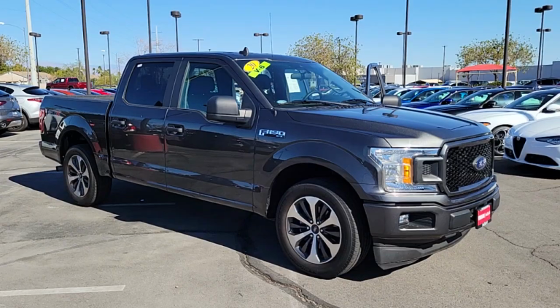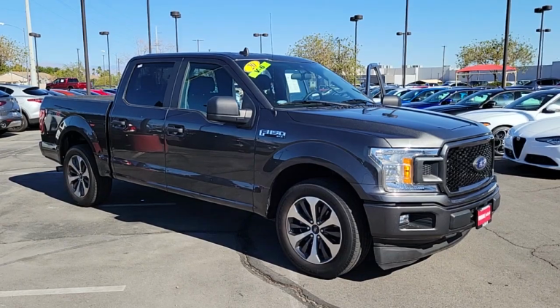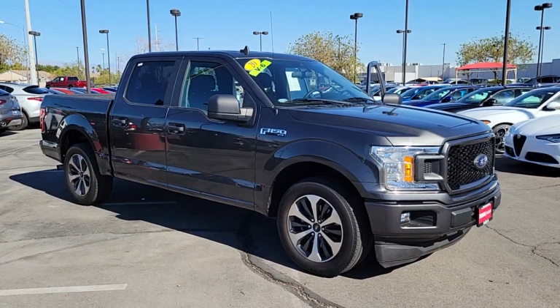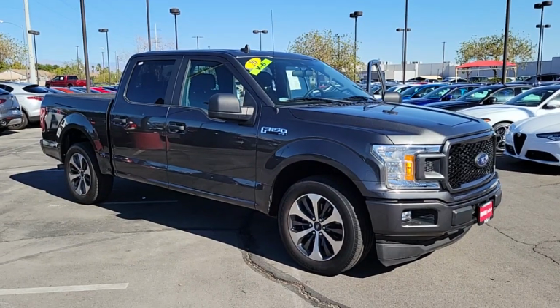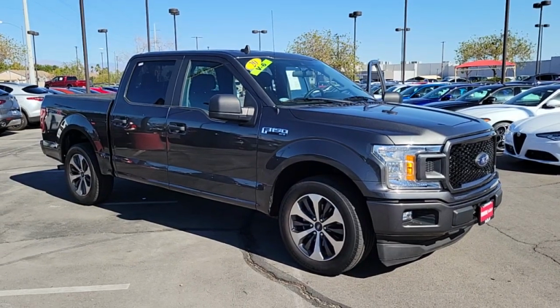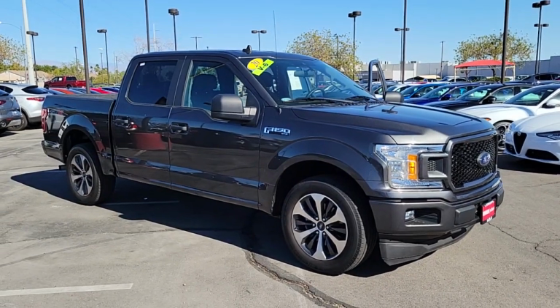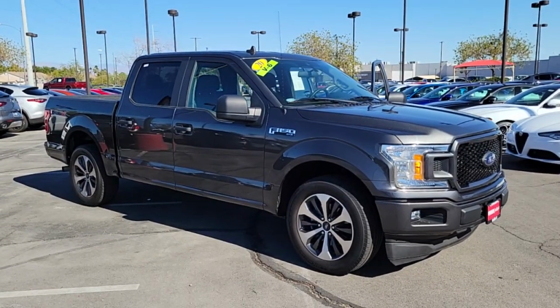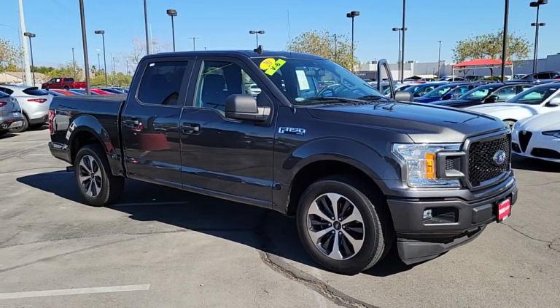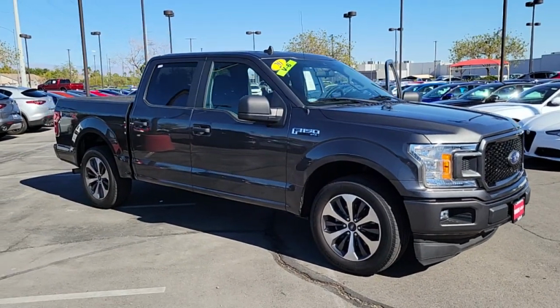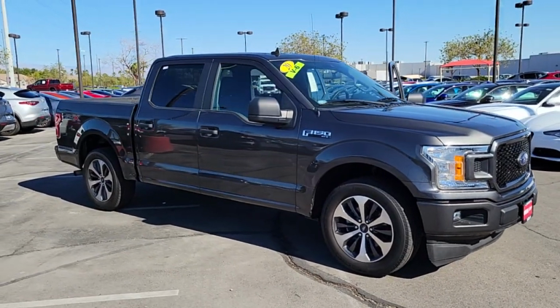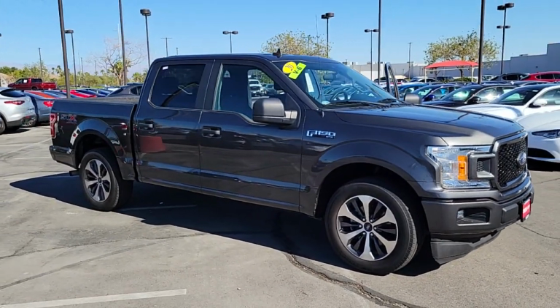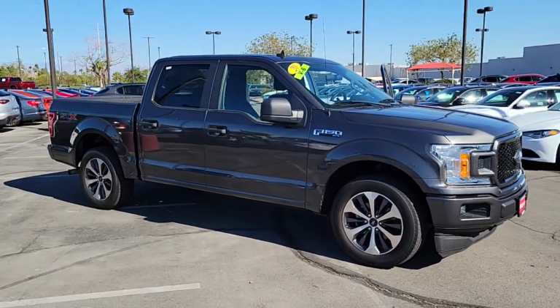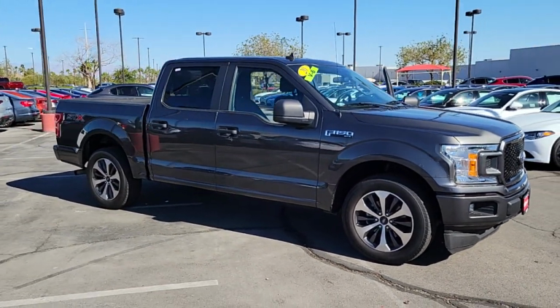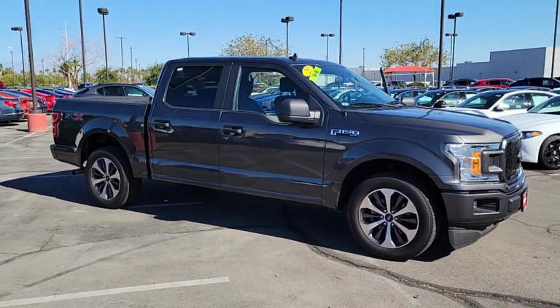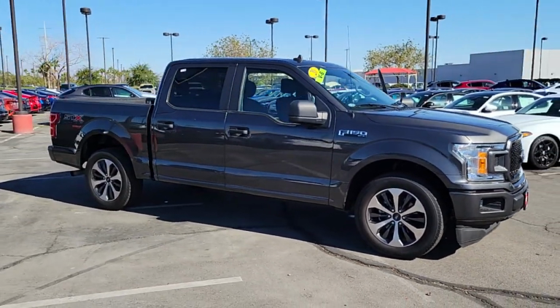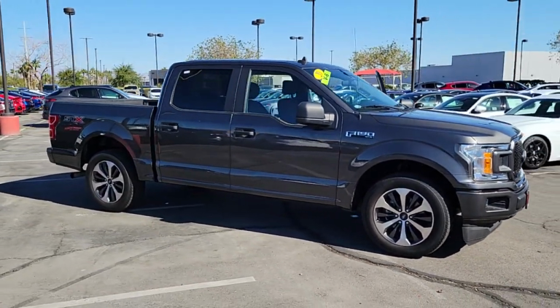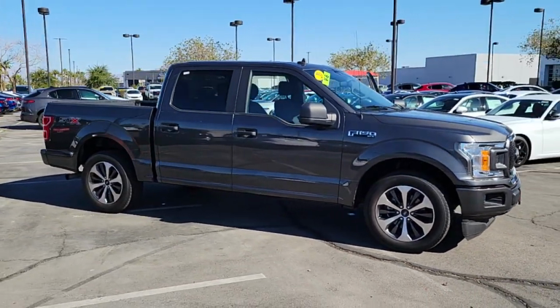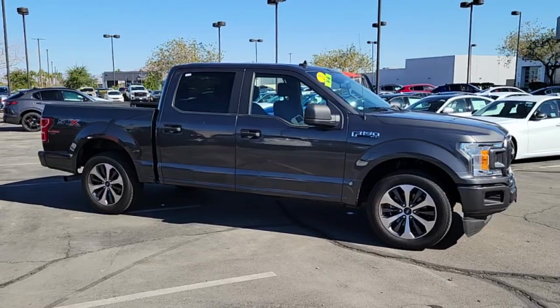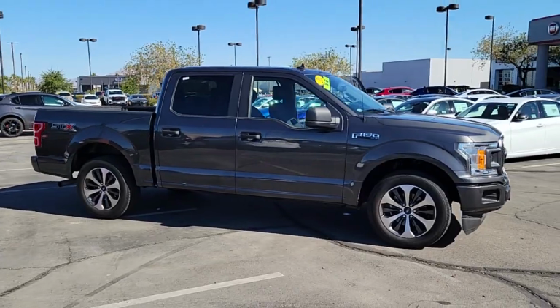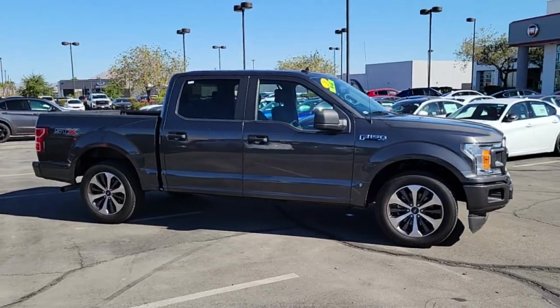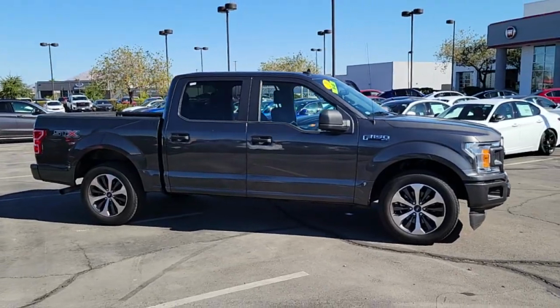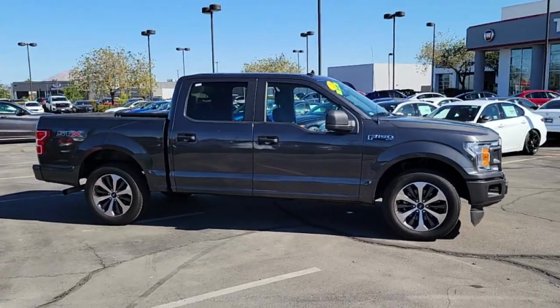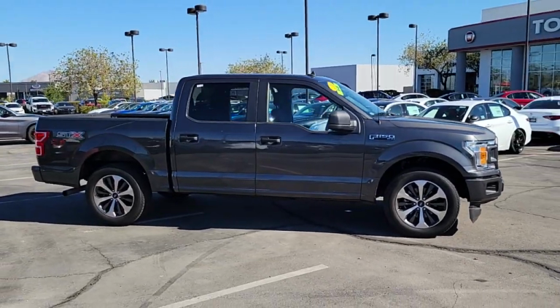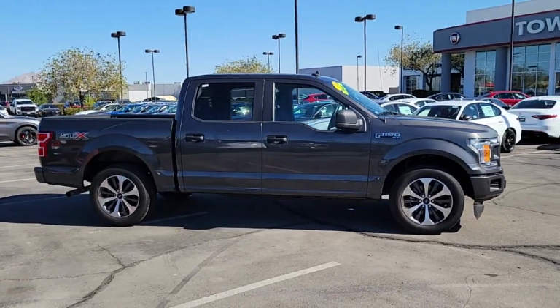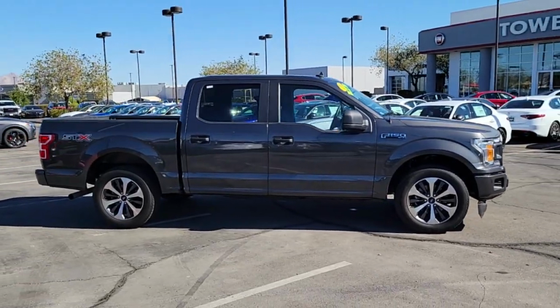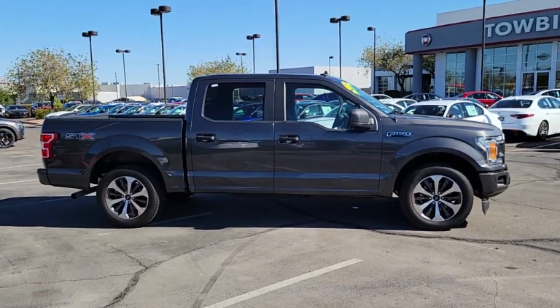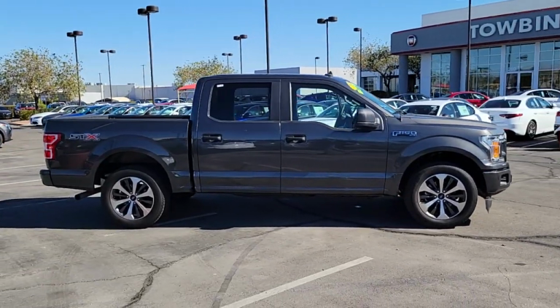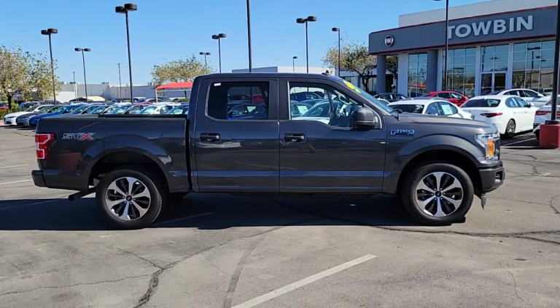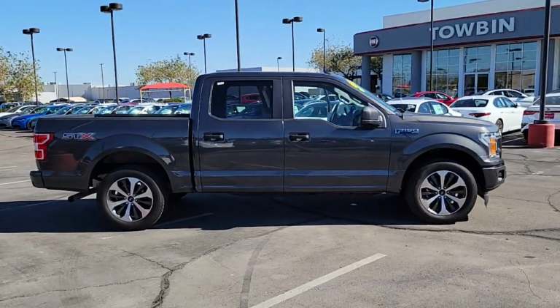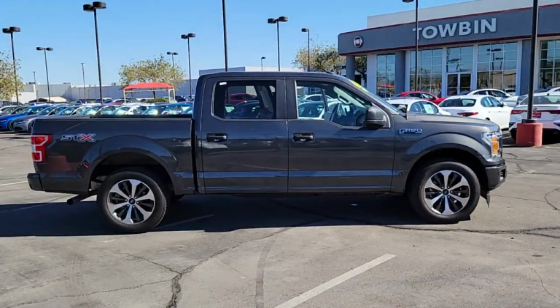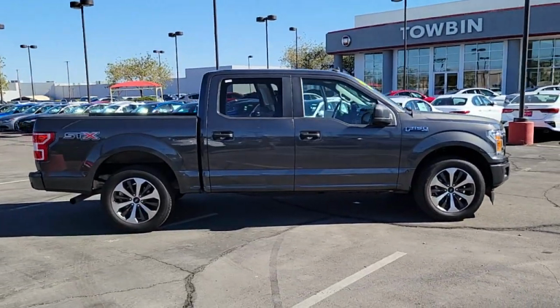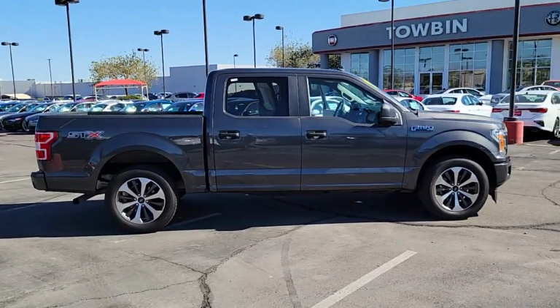You will love the features of this 2020 Ford F-150. This rugged F-150 is ready for work, off-roading, or a little R&R.